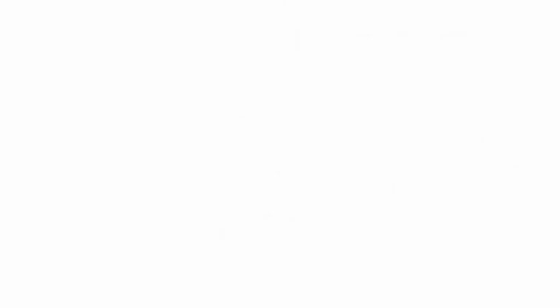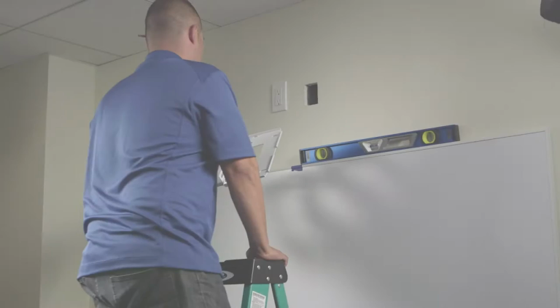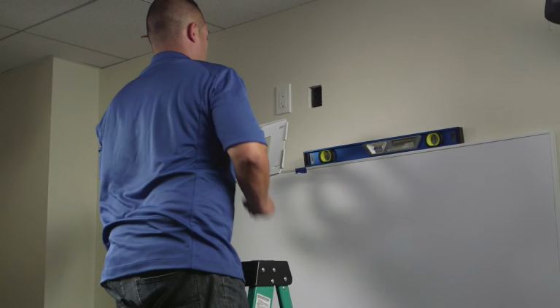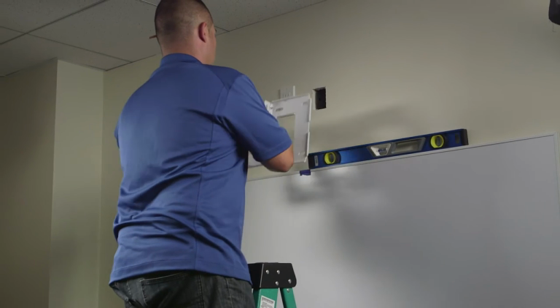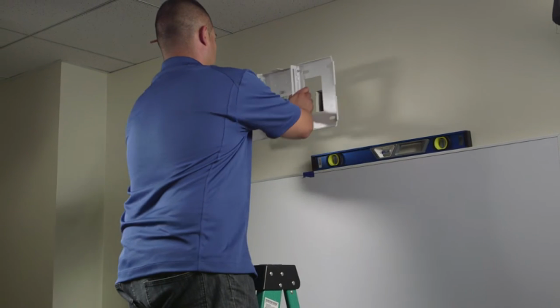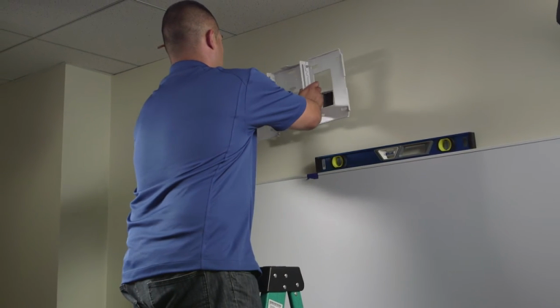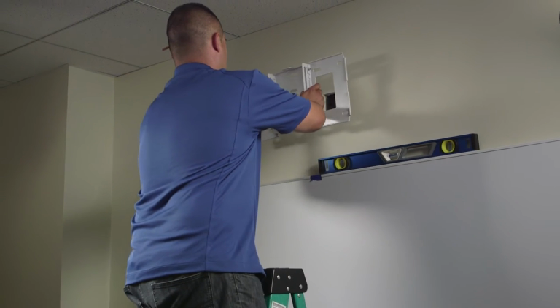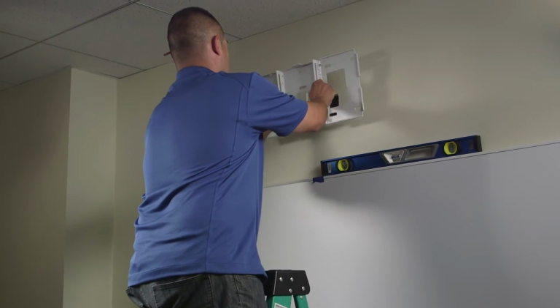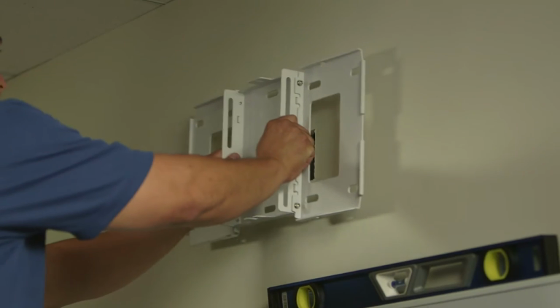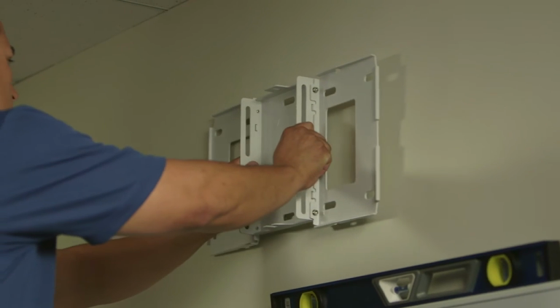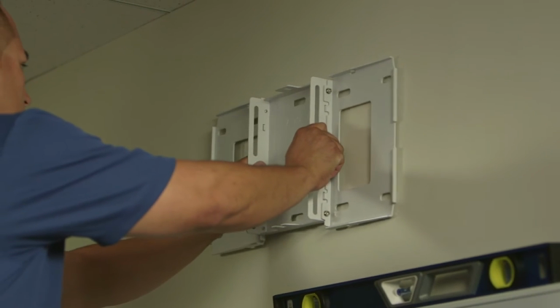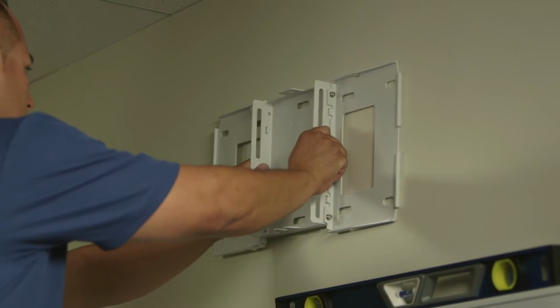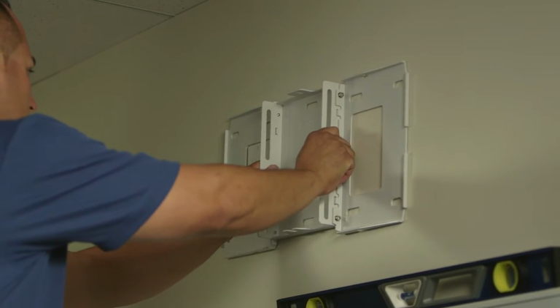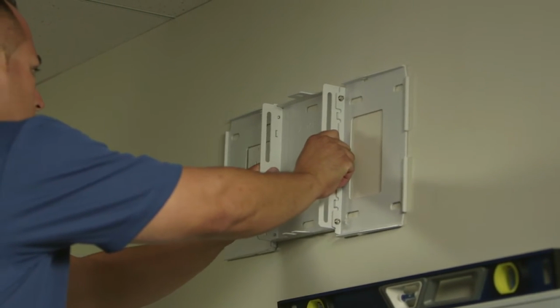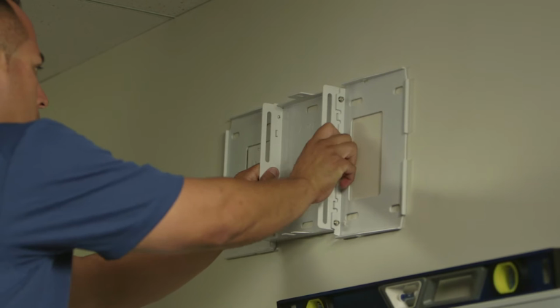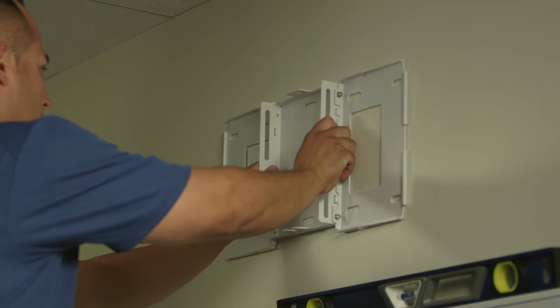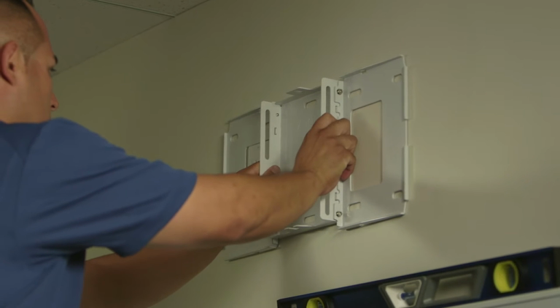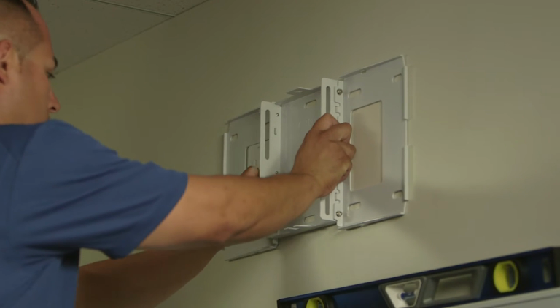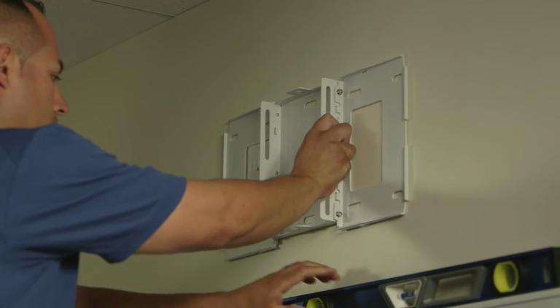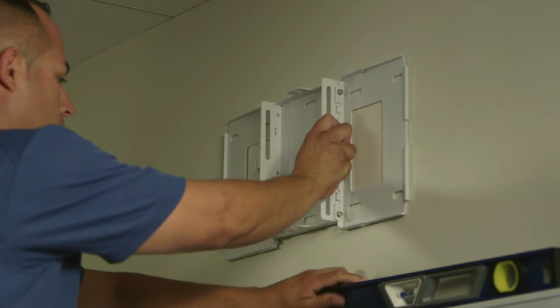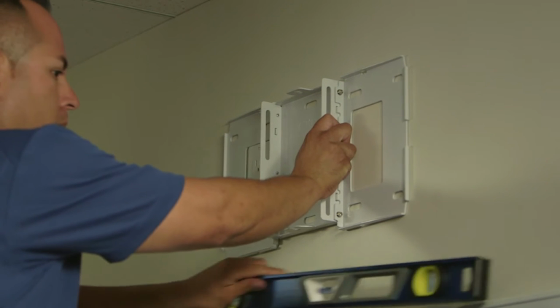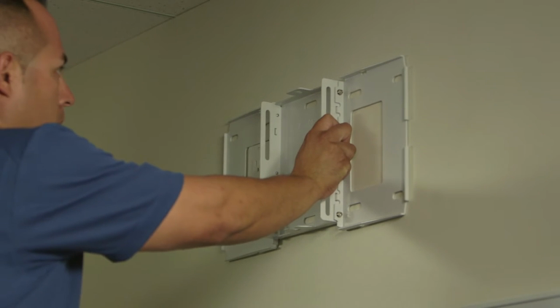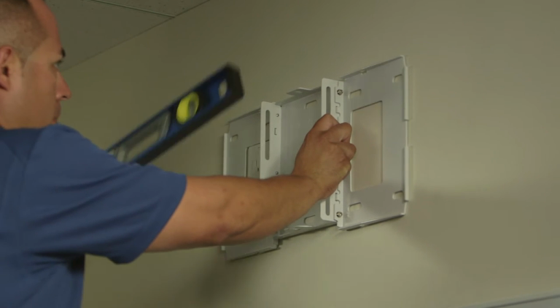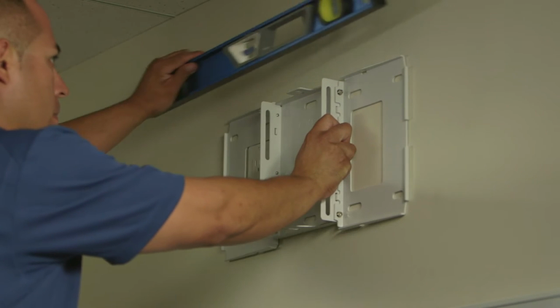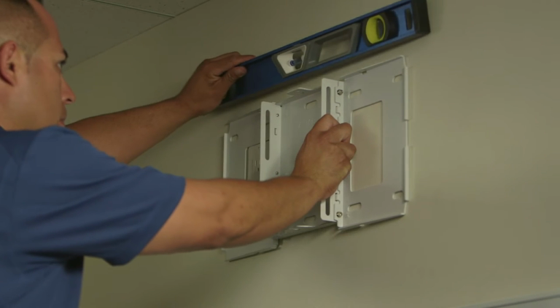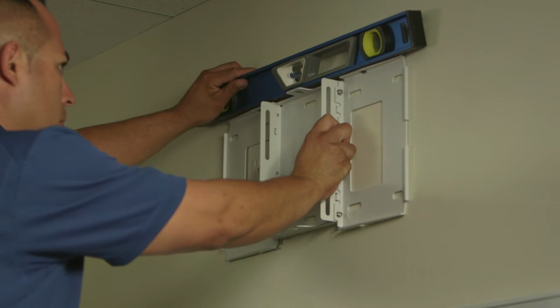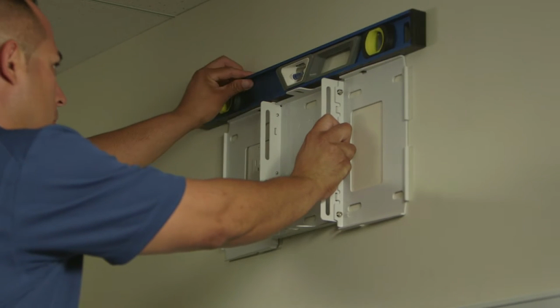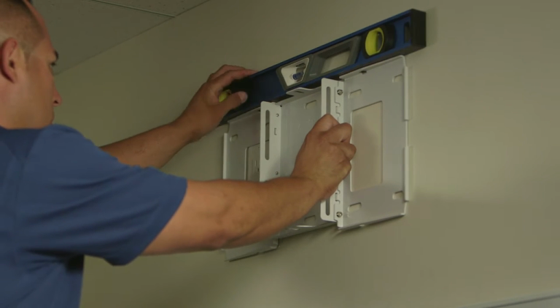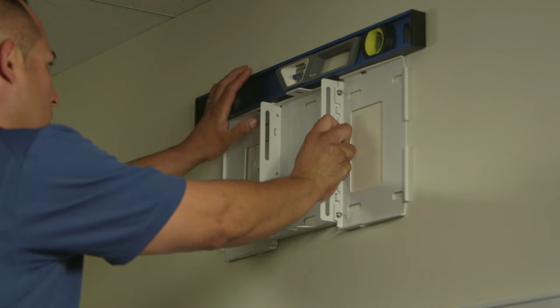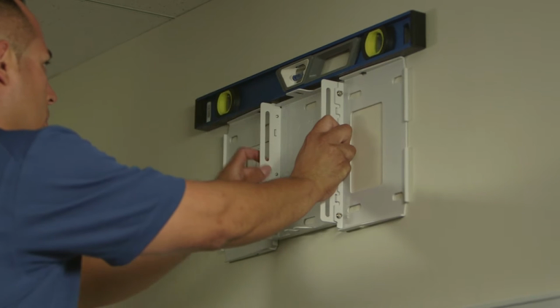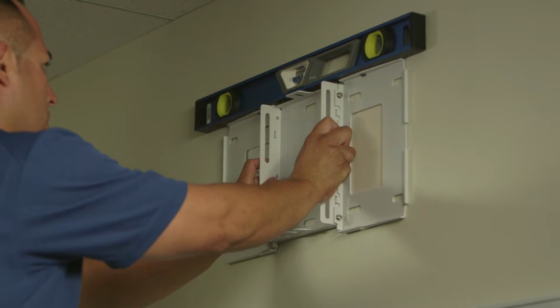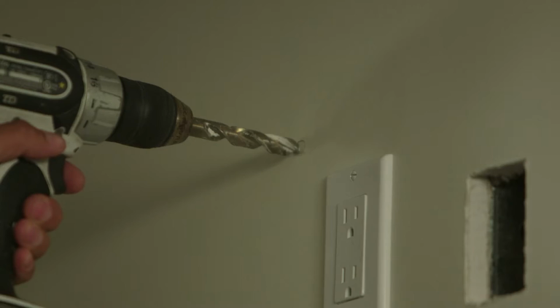Once we have the wall plate ready, we will attach the wall plate to the wall in the position we had earlier placed the template sheet. For the purposes of this video, we have already completed the cutouts for power and cabling.